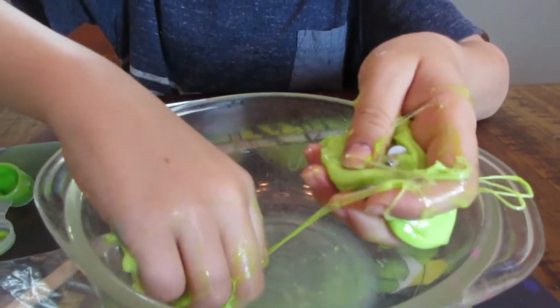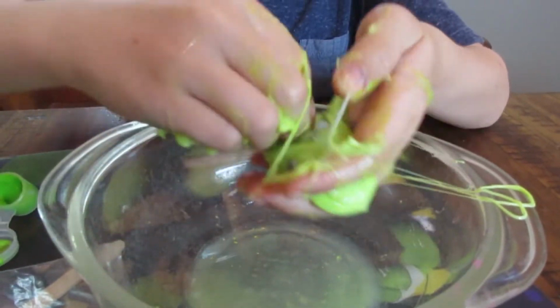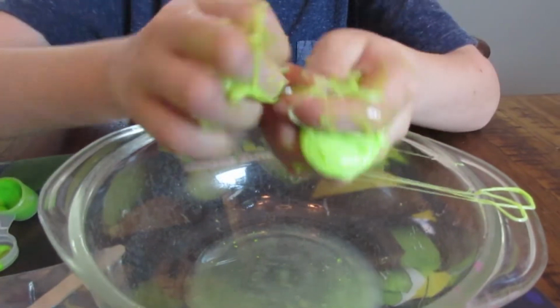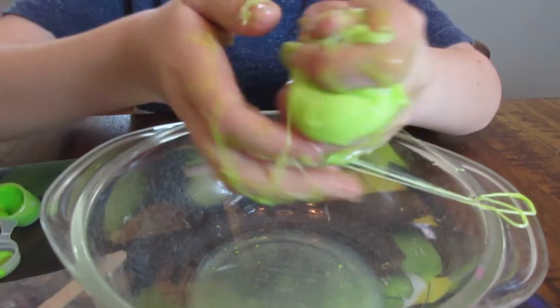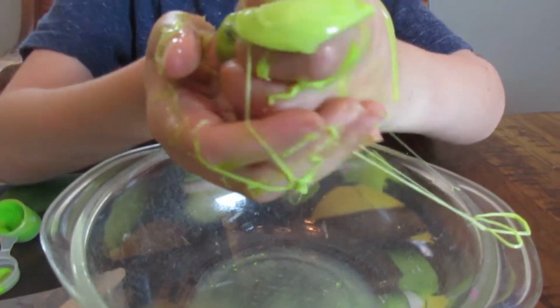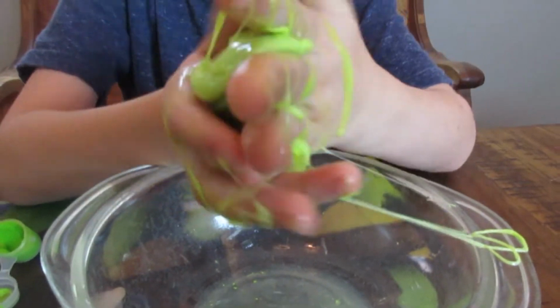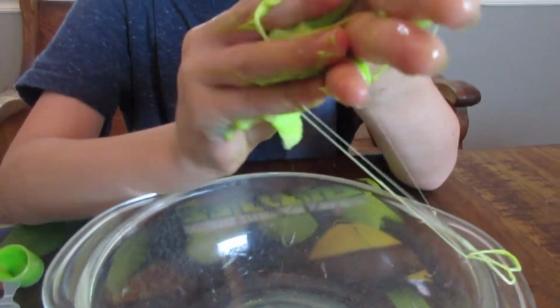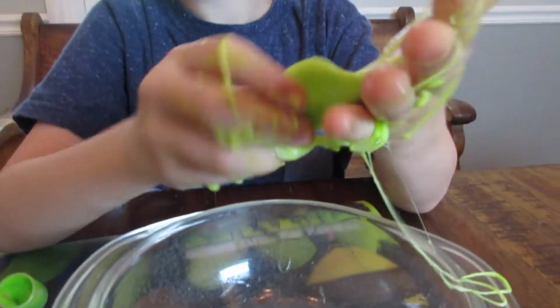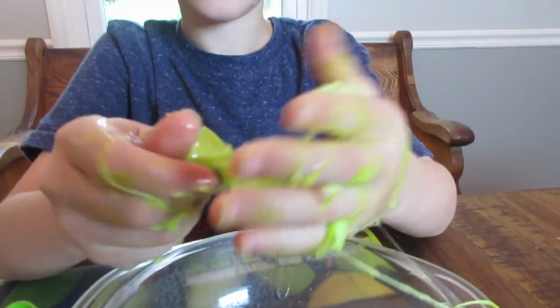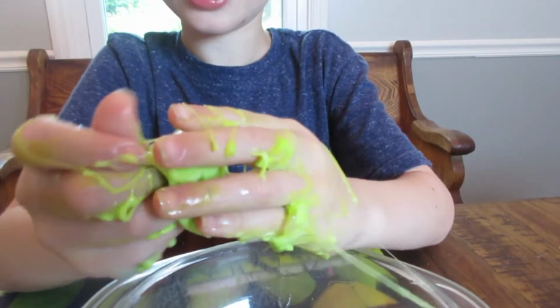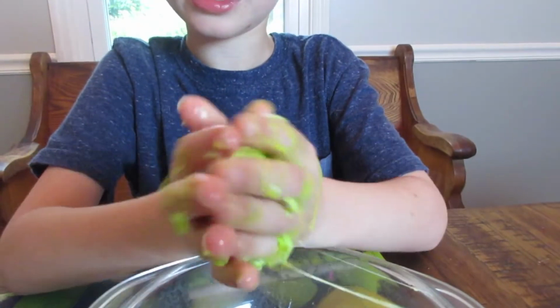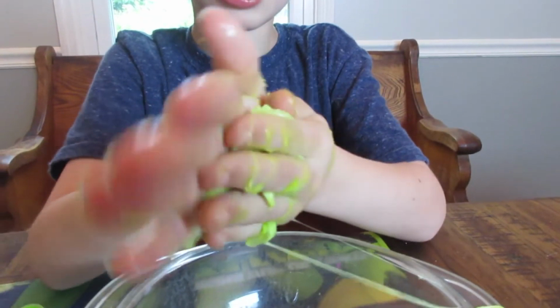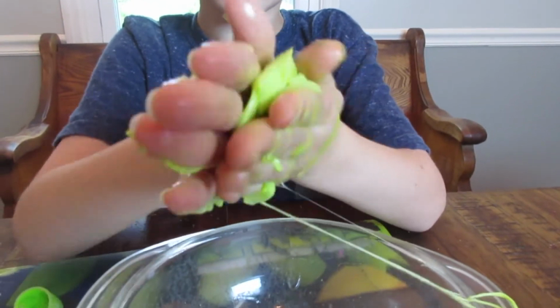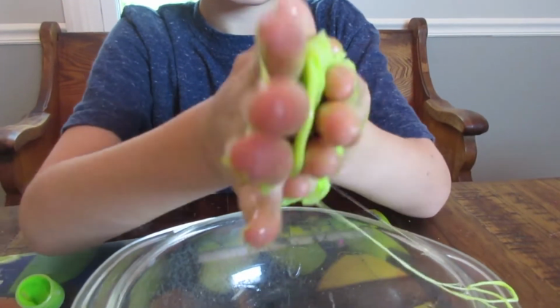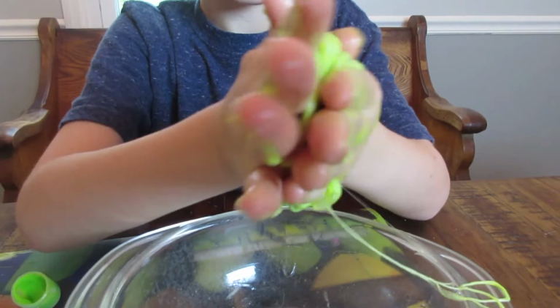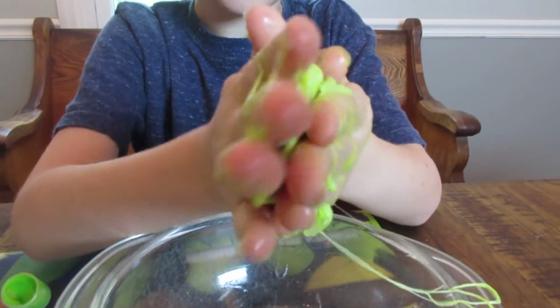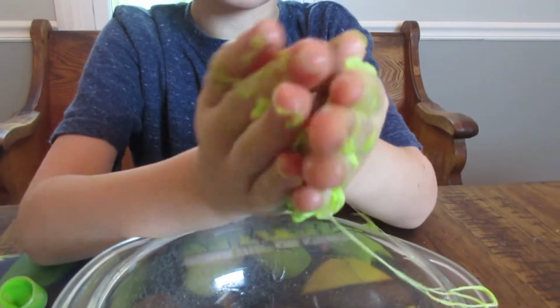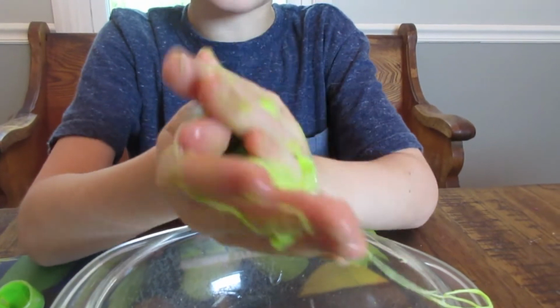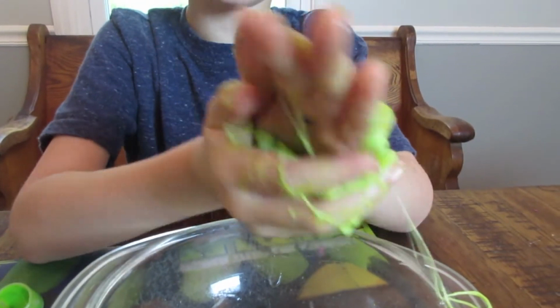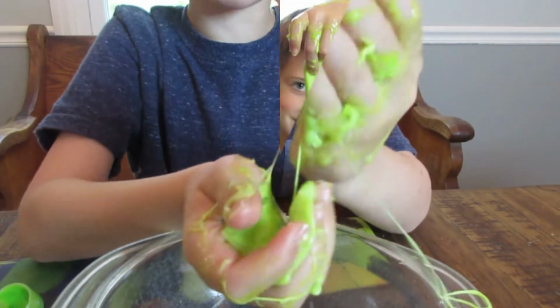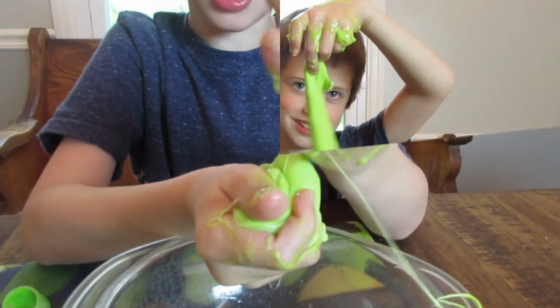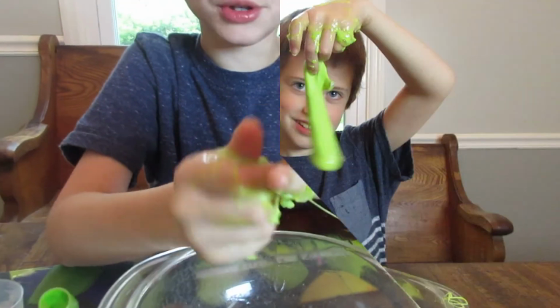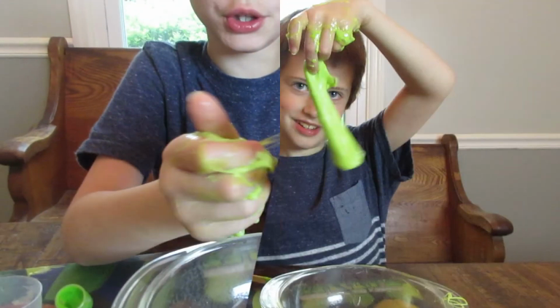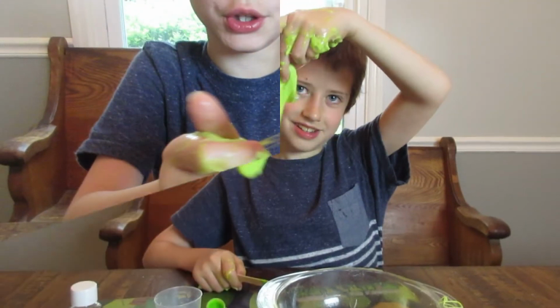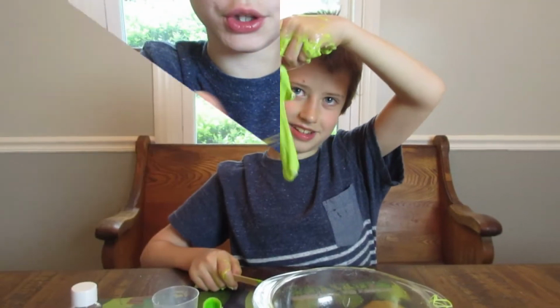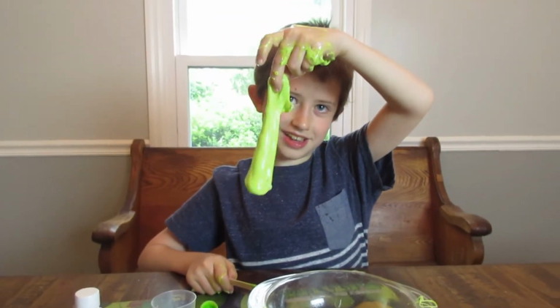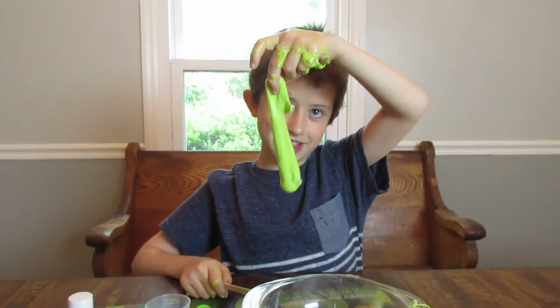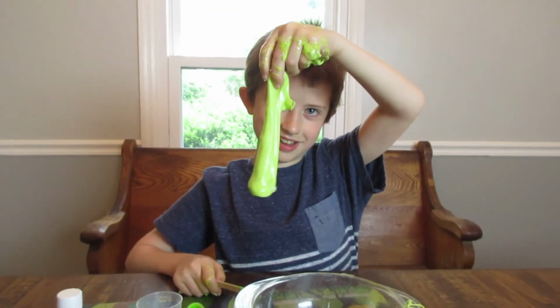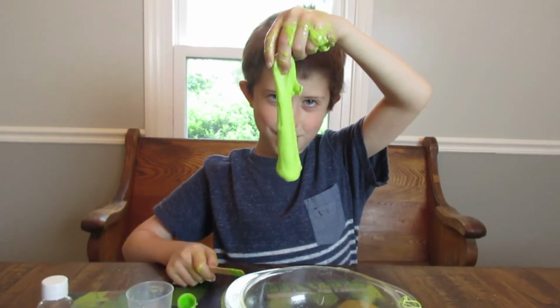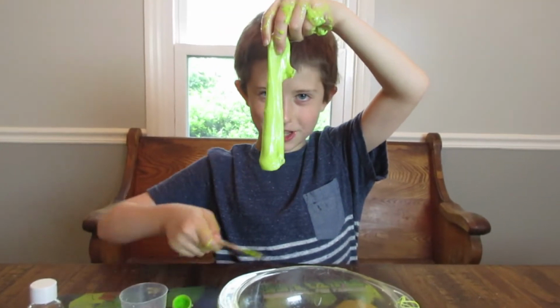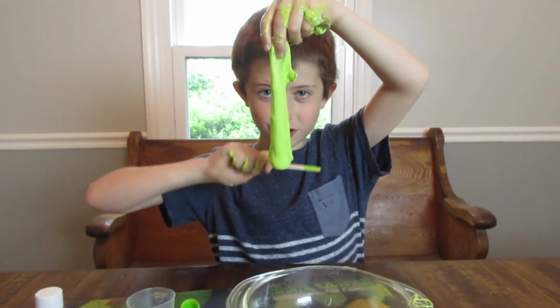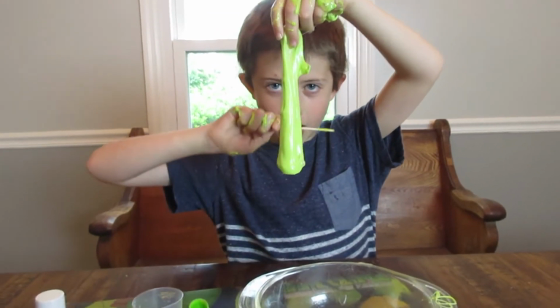Watch here. Slime! And that's how you make monster slime.